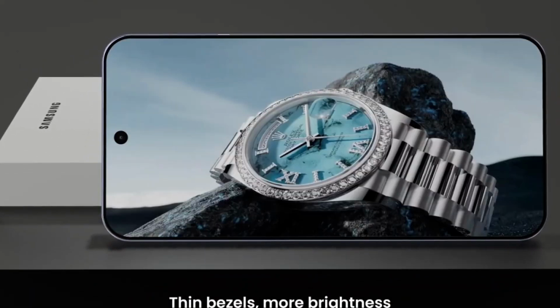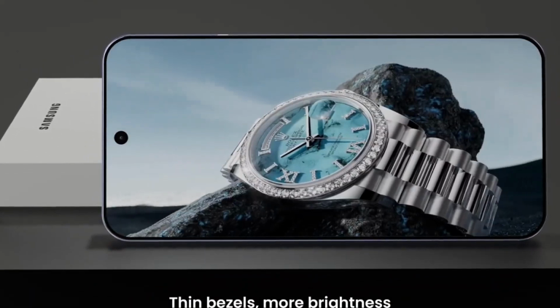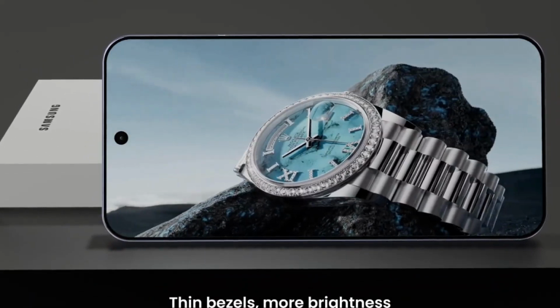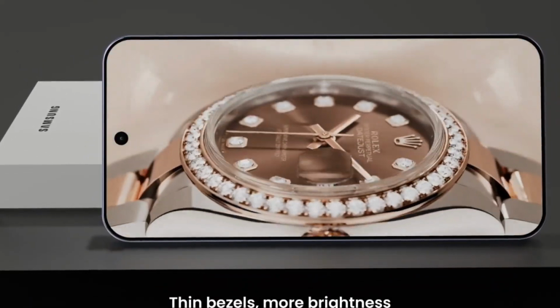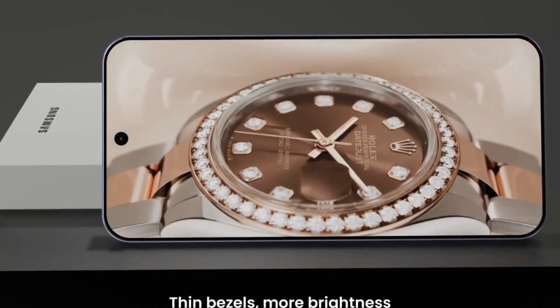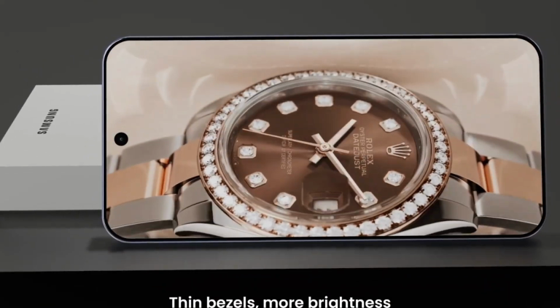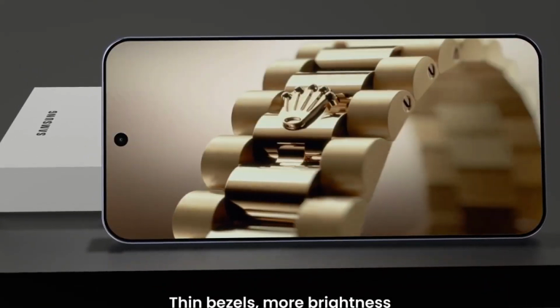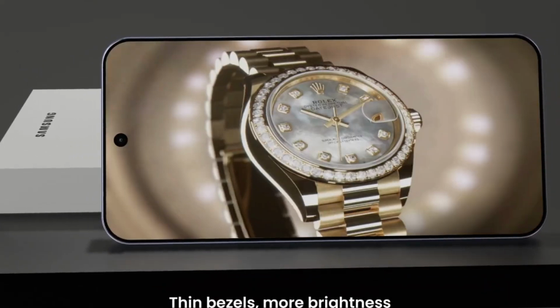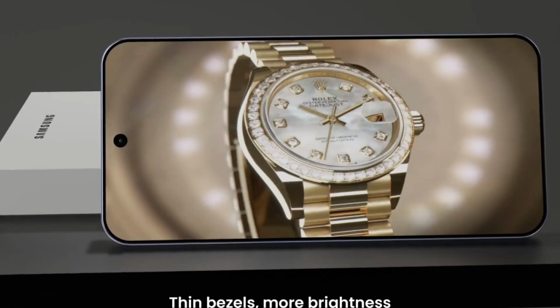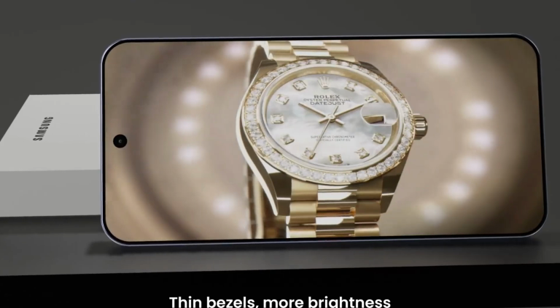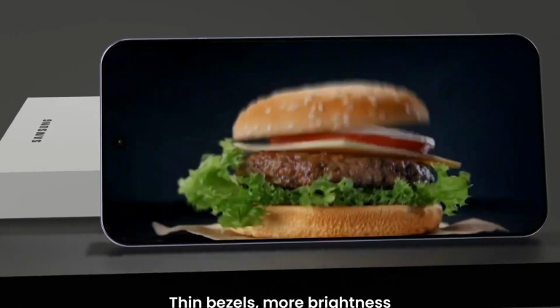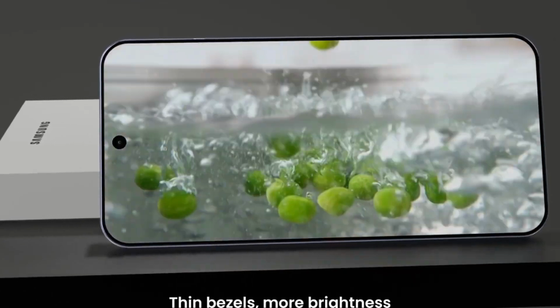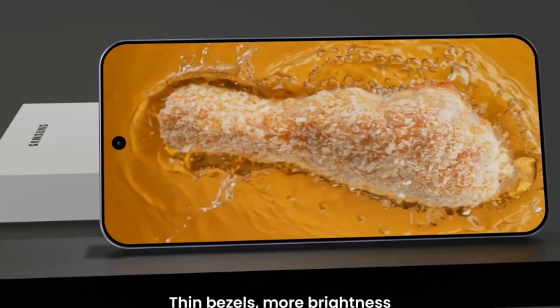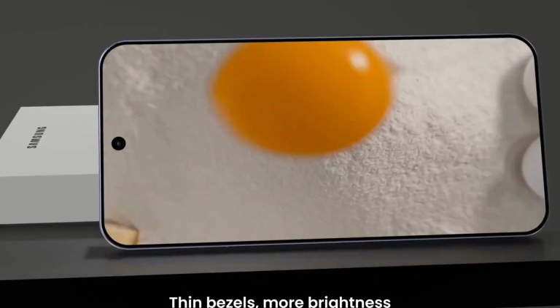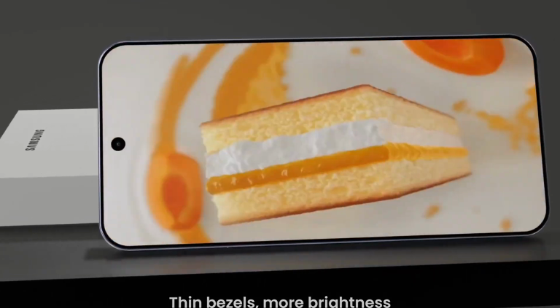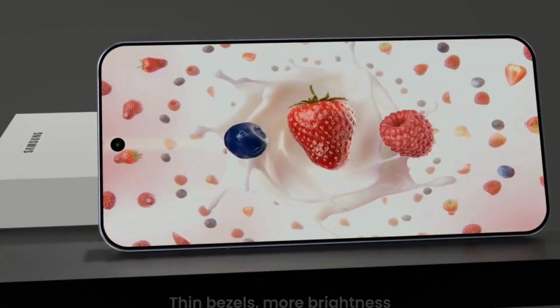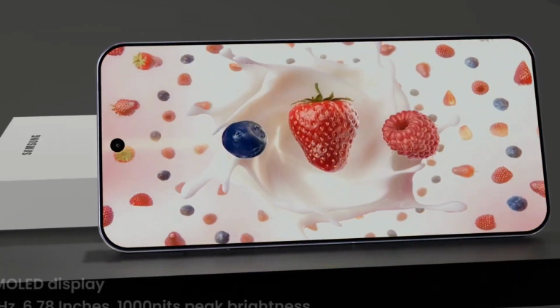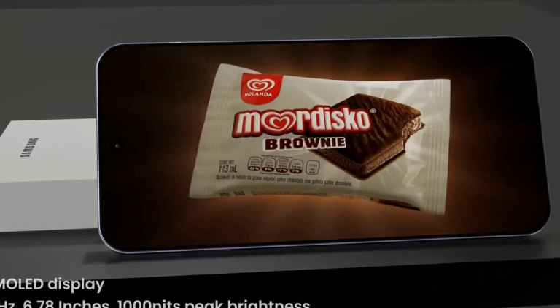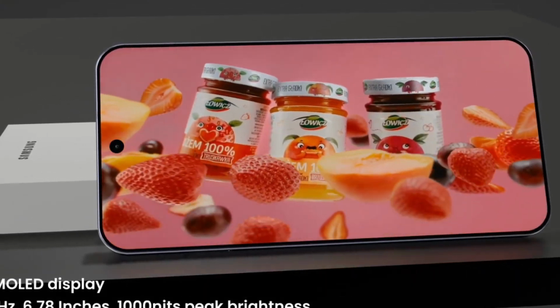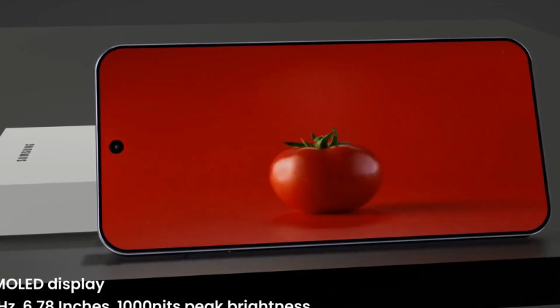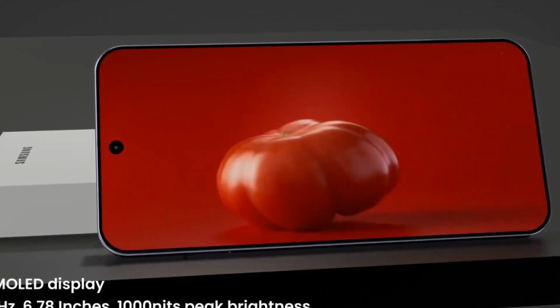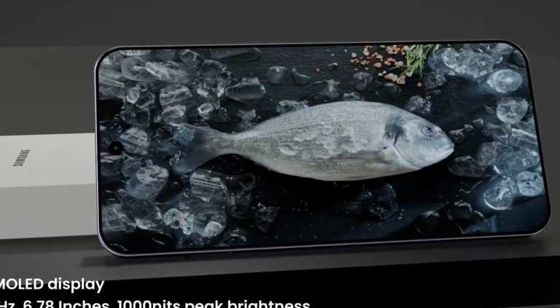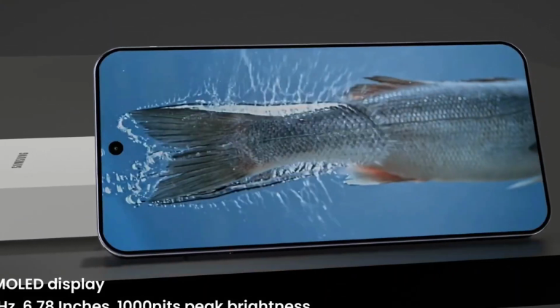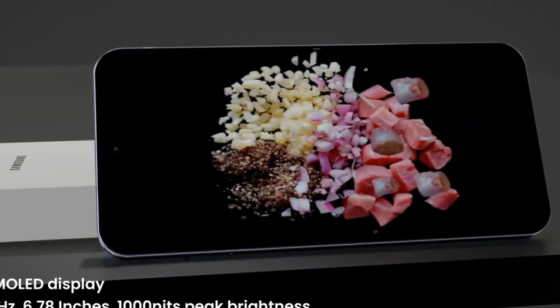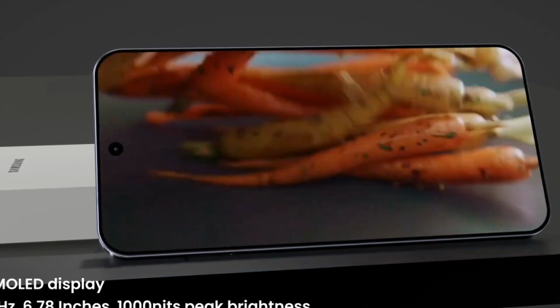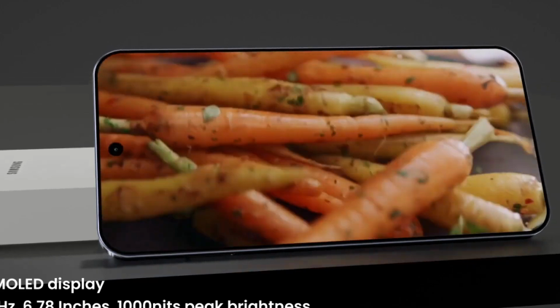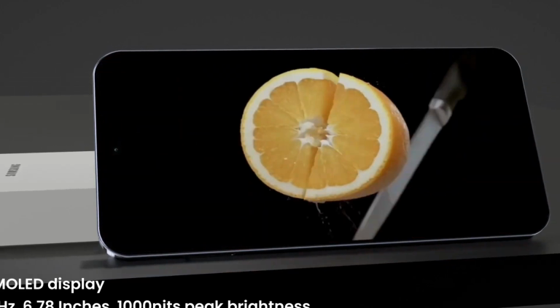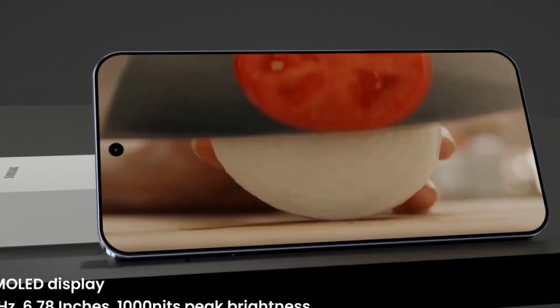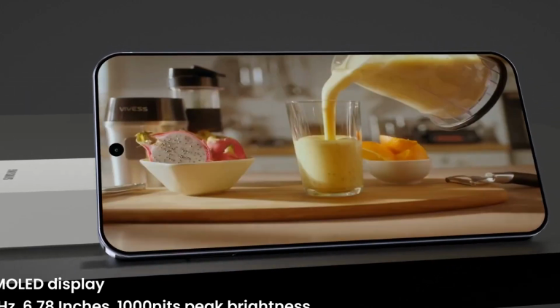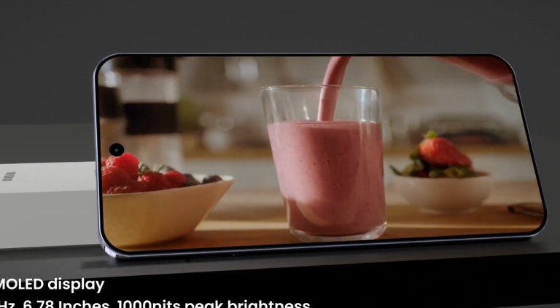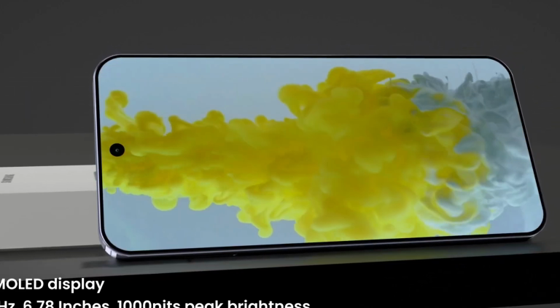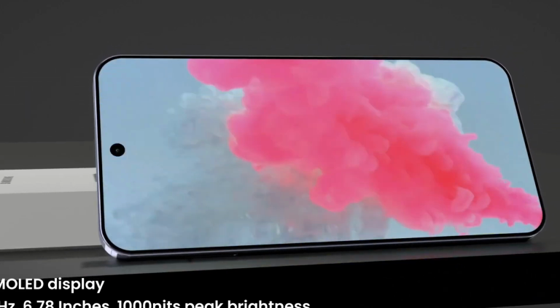The device runs on Android 15 with One UI 7, offering a user-friendly interface and access to the latest features.